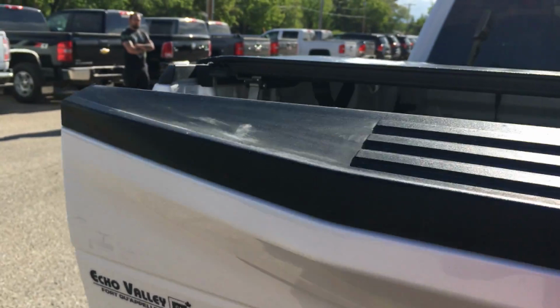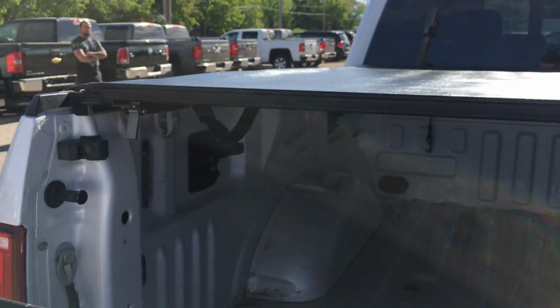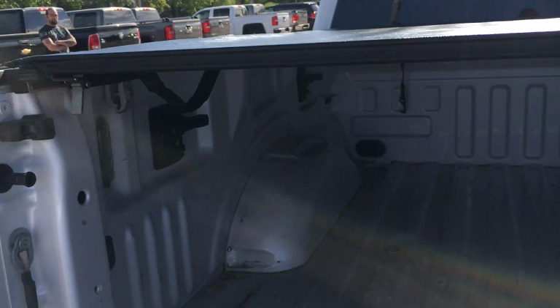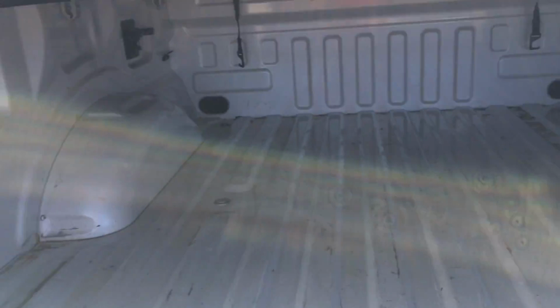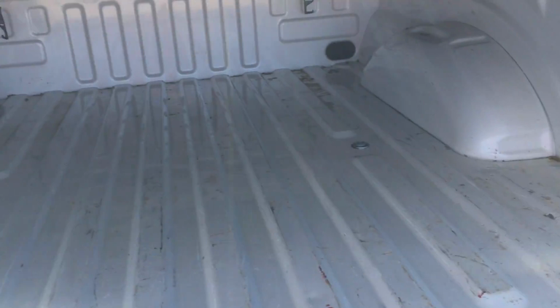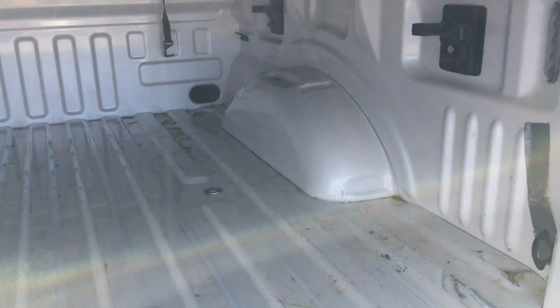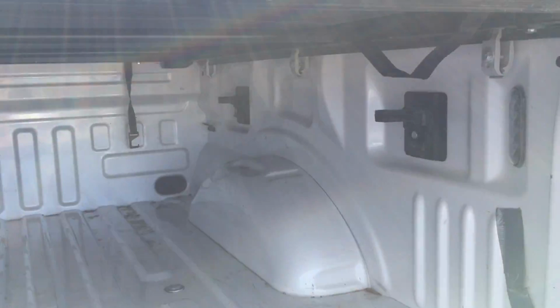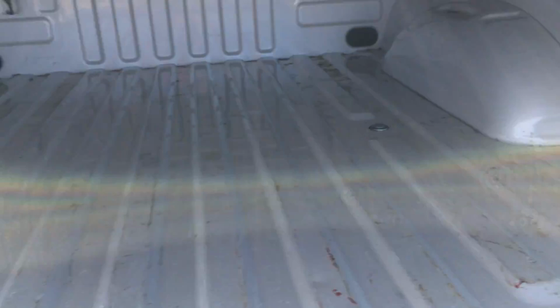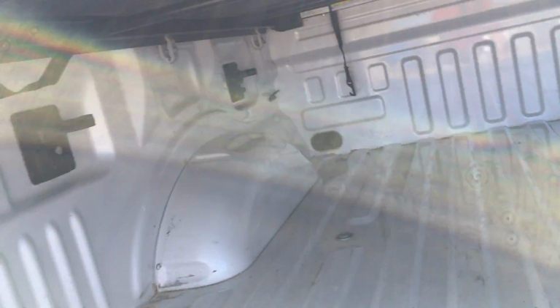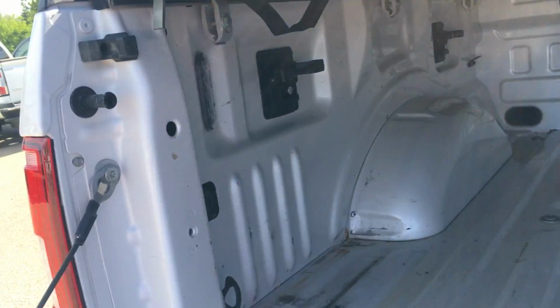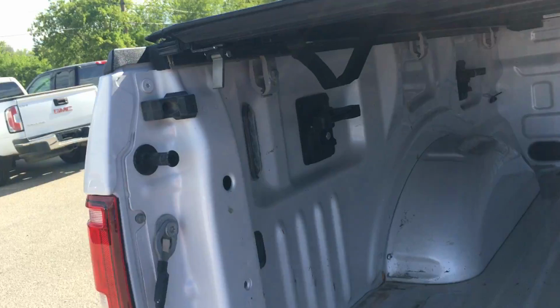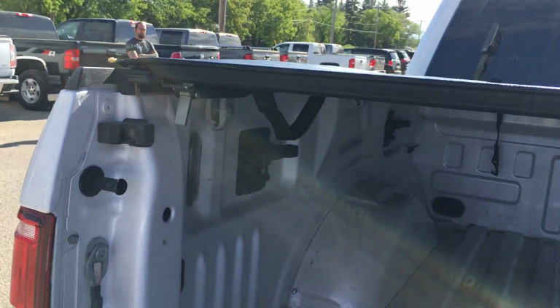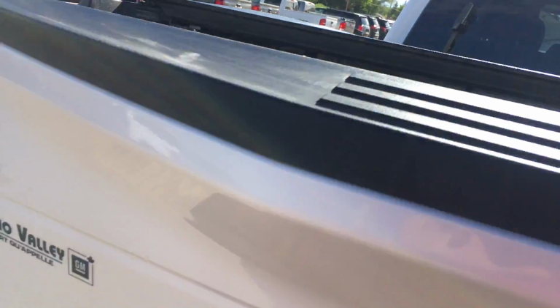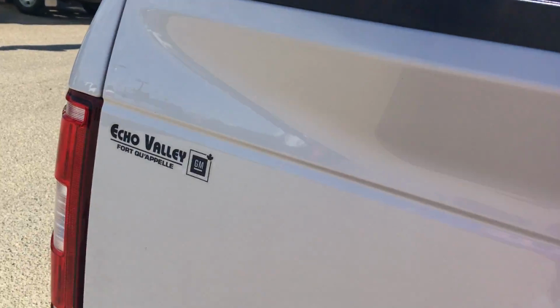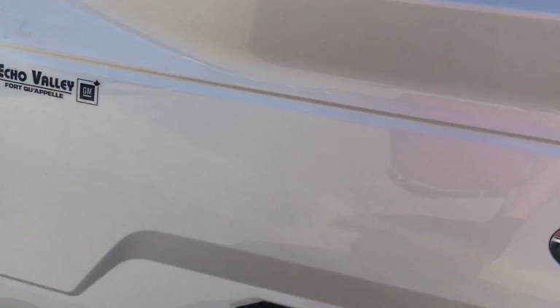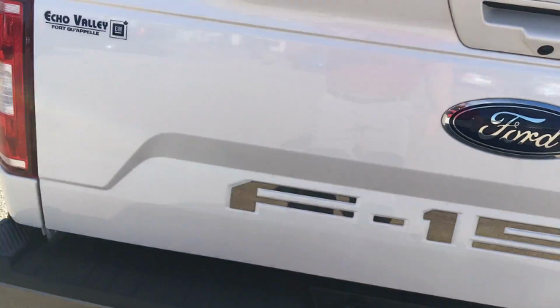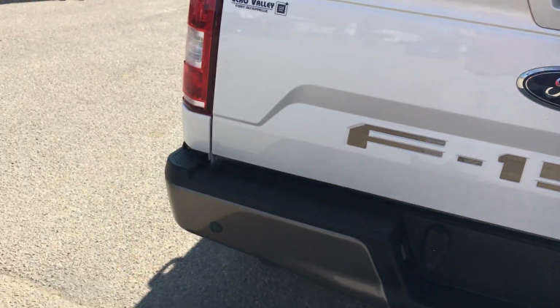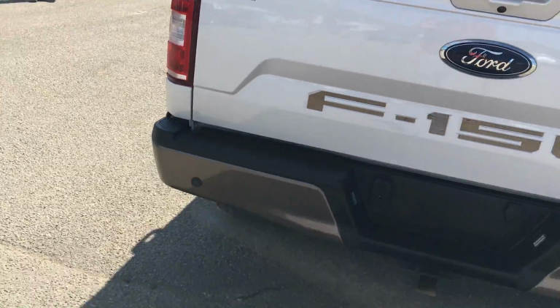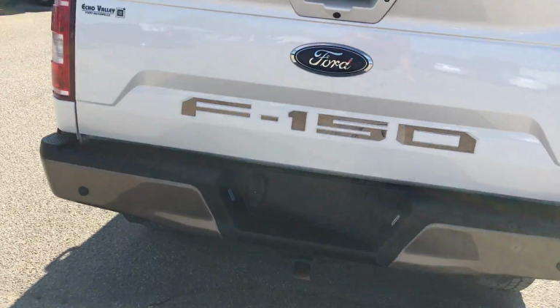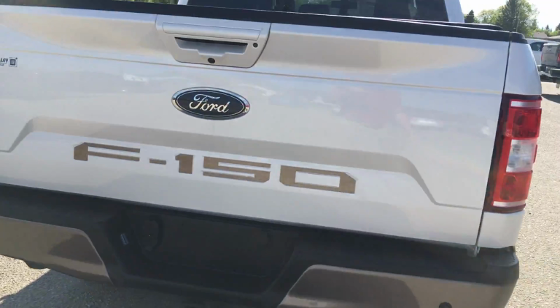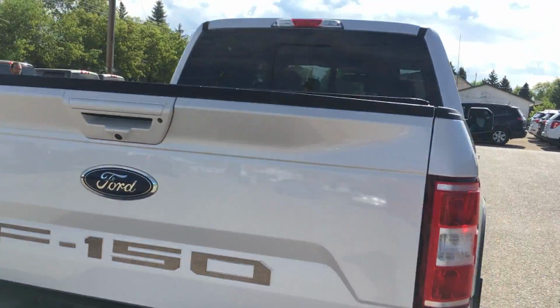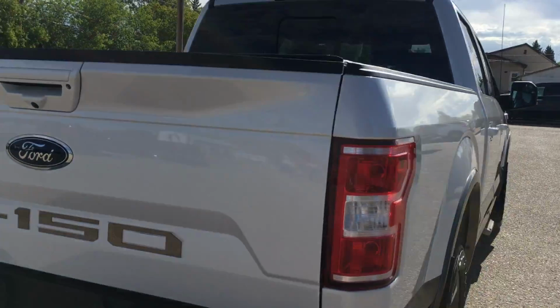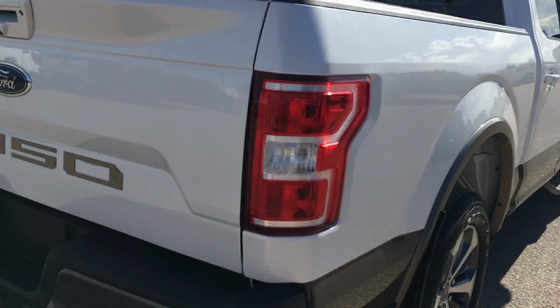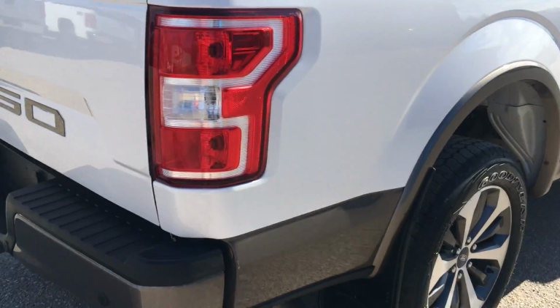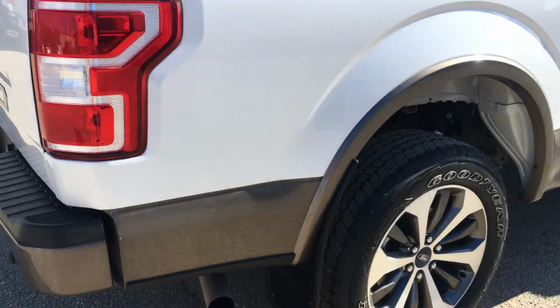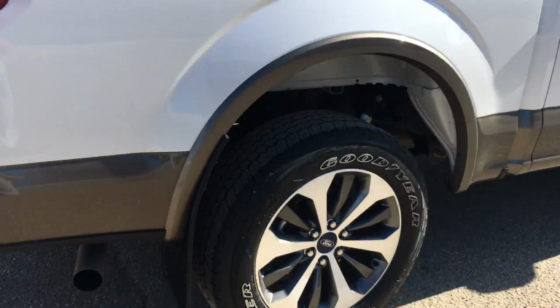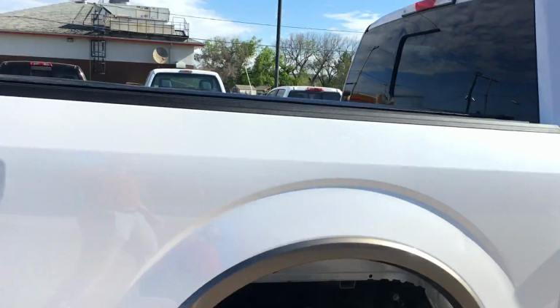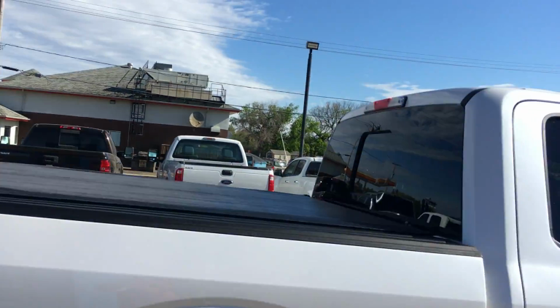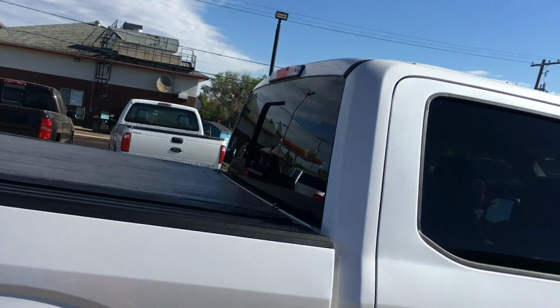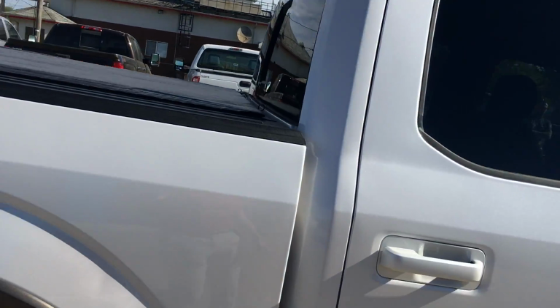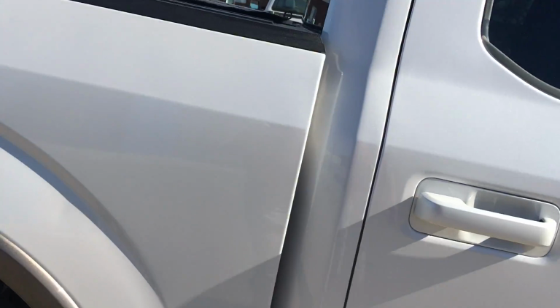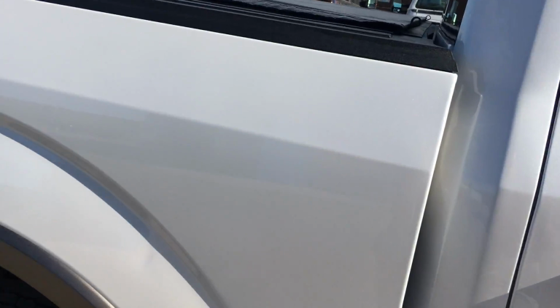If you look at the back here, pretty clean. No dents, scratched up a bit — it's worked a little bit. It's got a backup camera. Looks like it's got a chrome package on the tailgate here. Power back window.